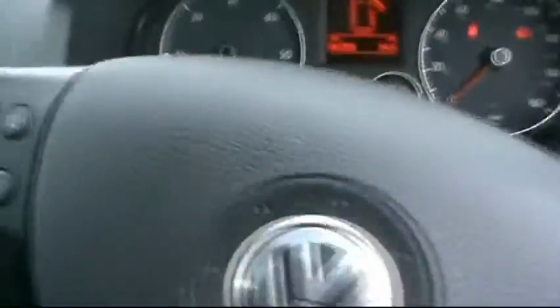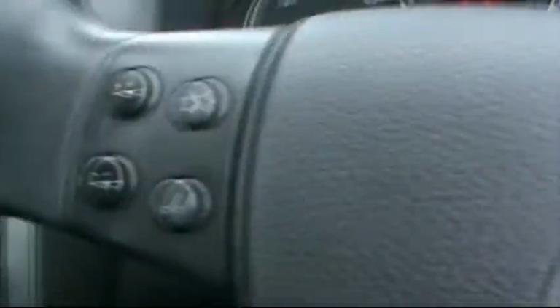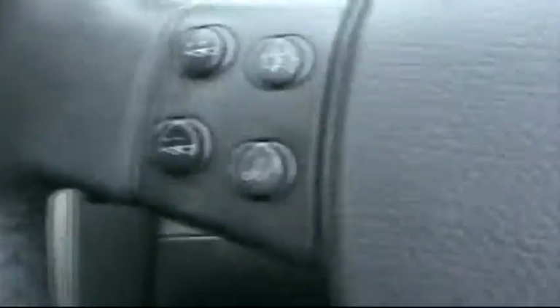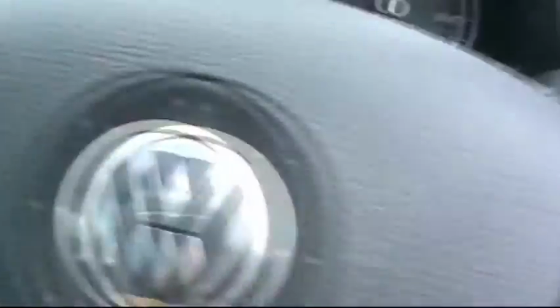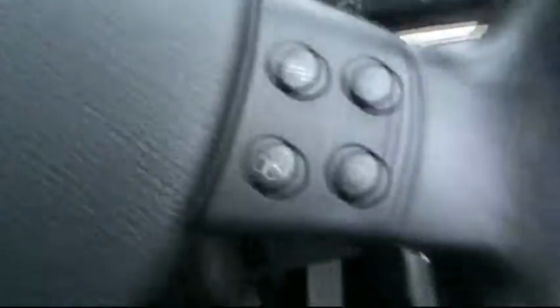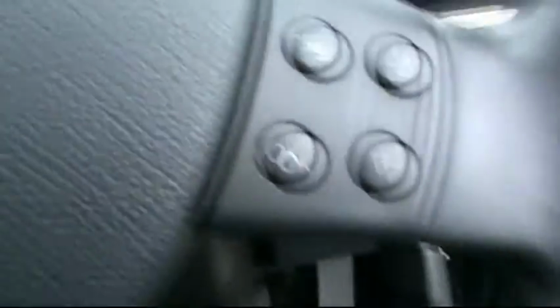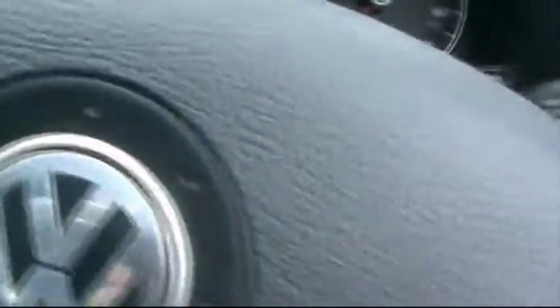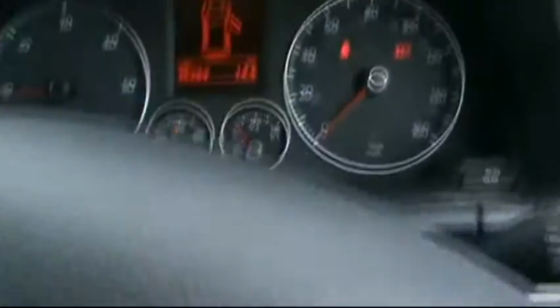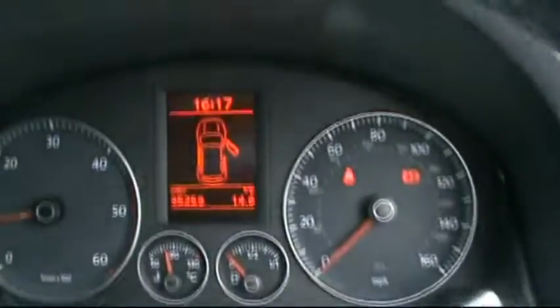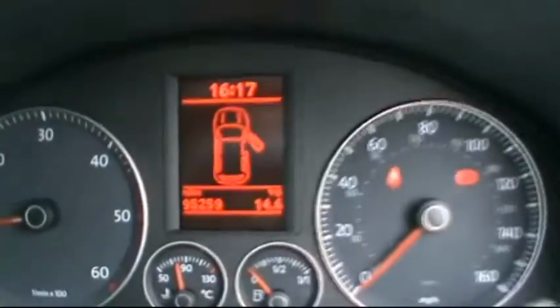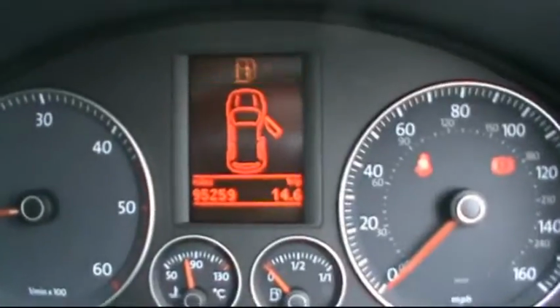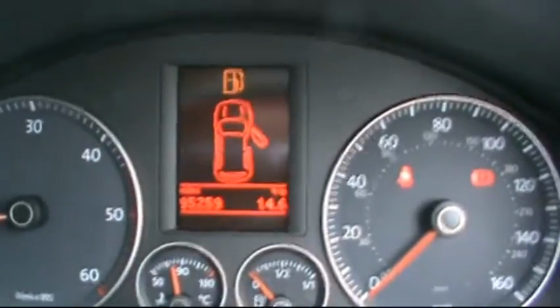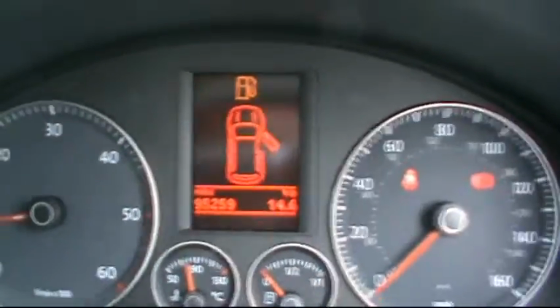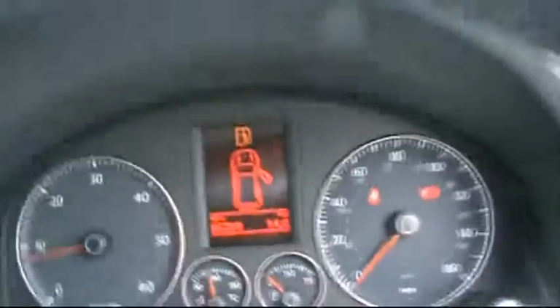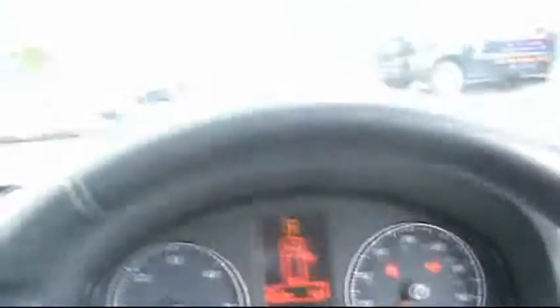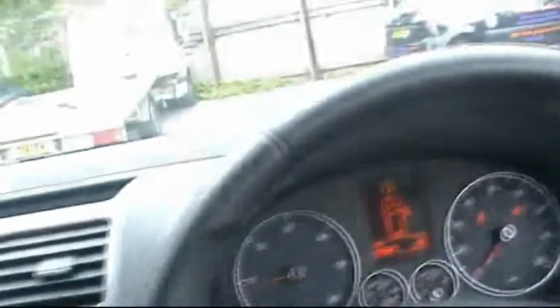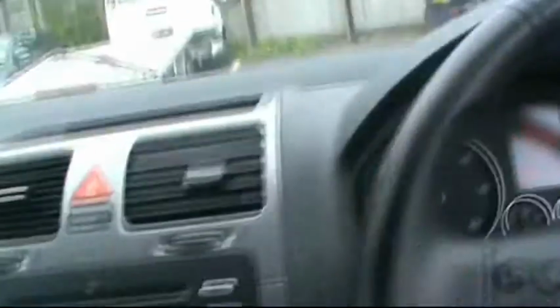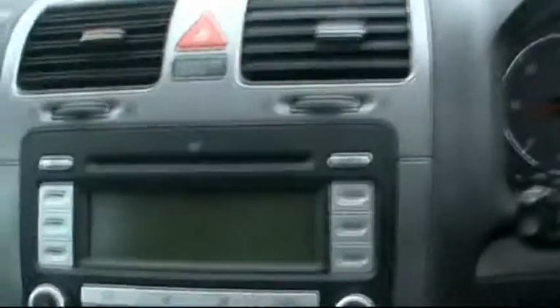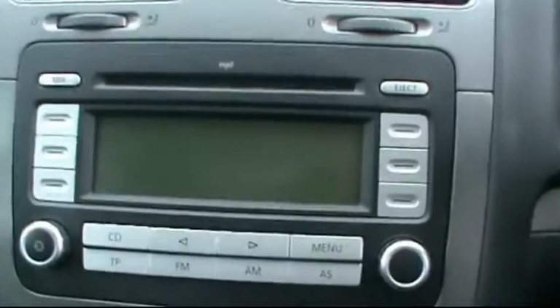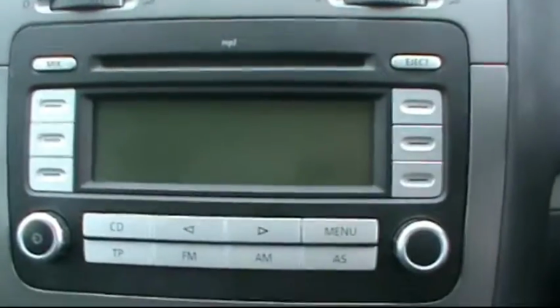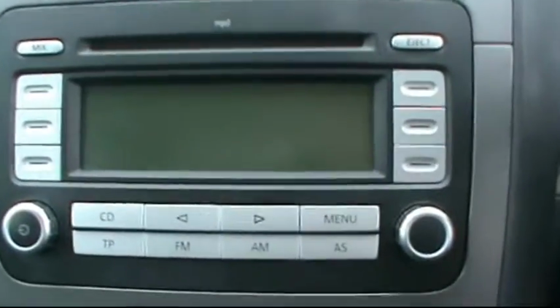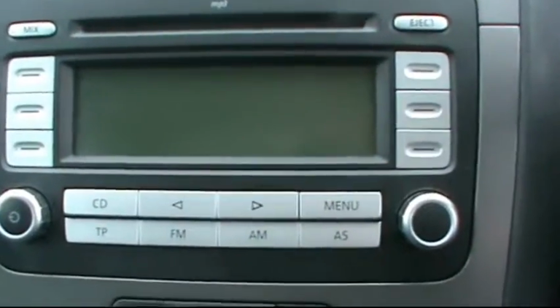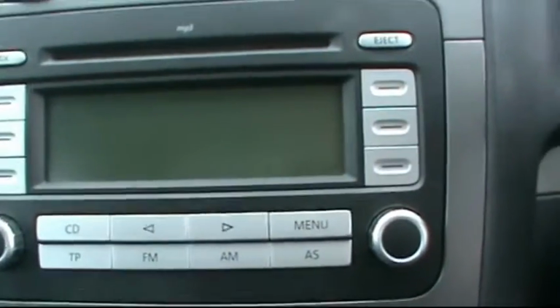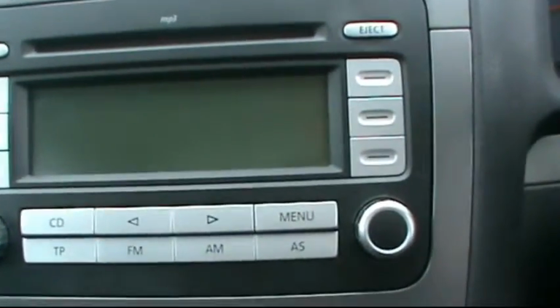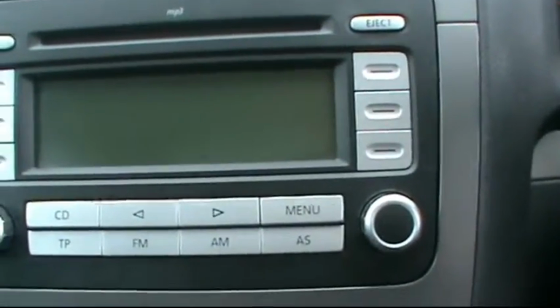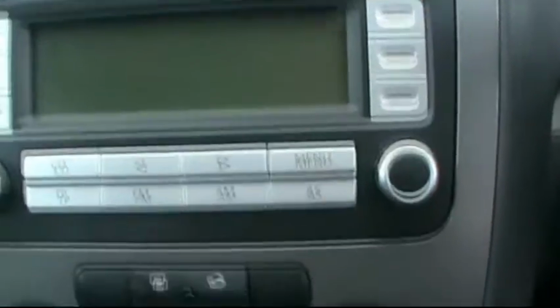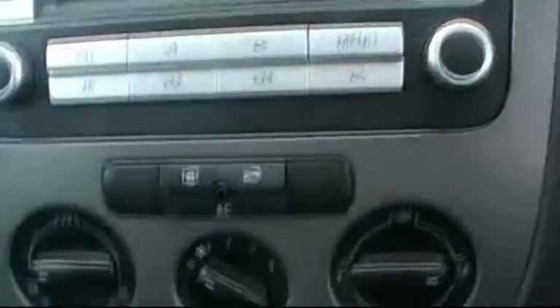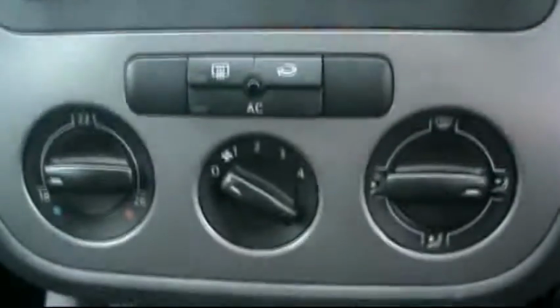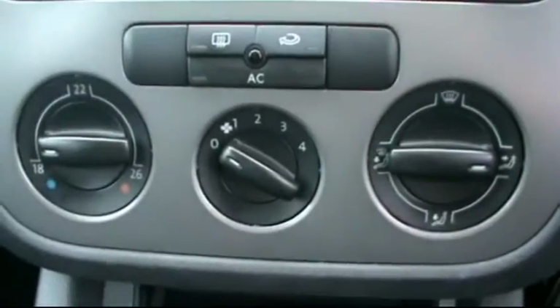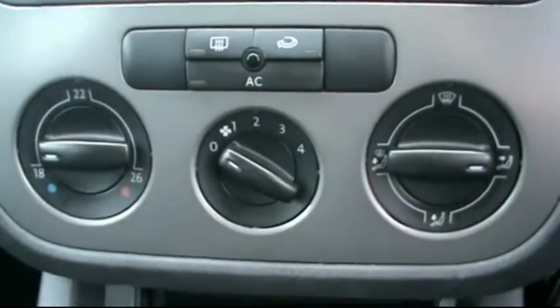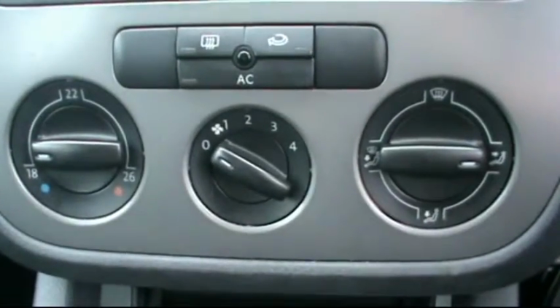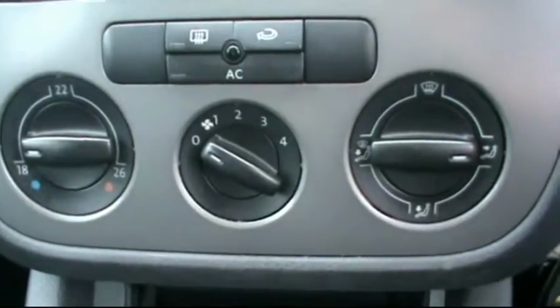Inside there's a multi-function steering wheel, digital onboard computer, the VW entertainment system with CD radio, auxiliary input and MP3 player, and air conditioning as well.